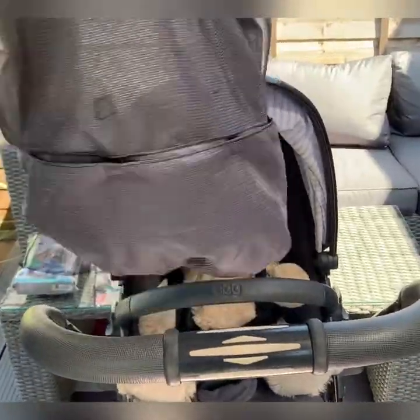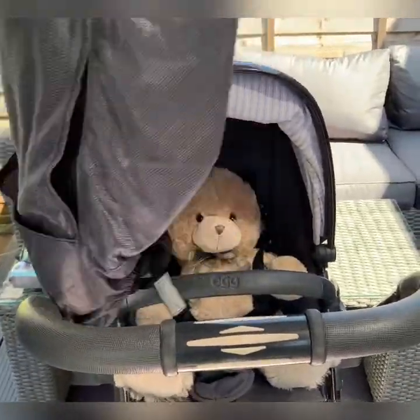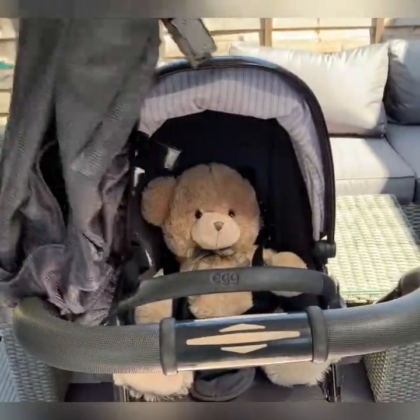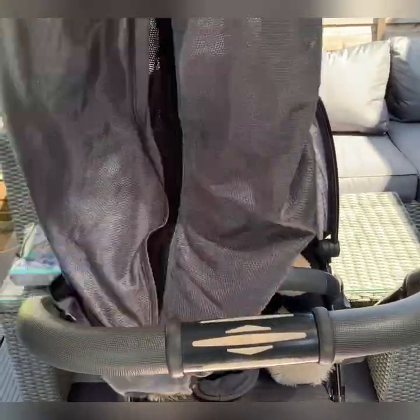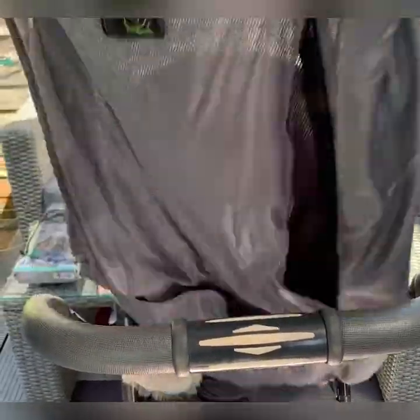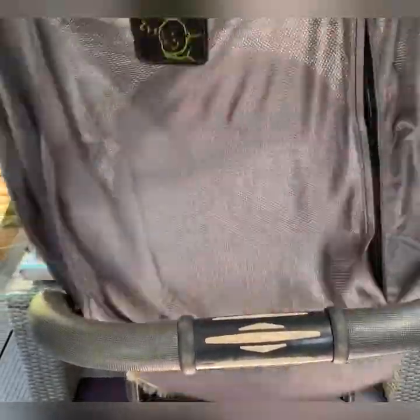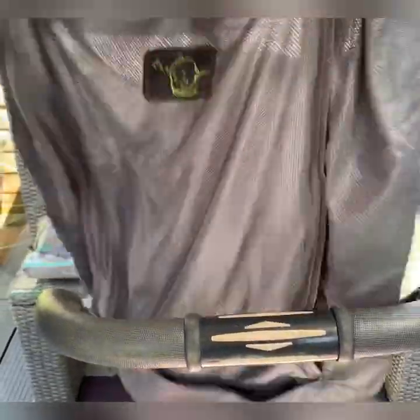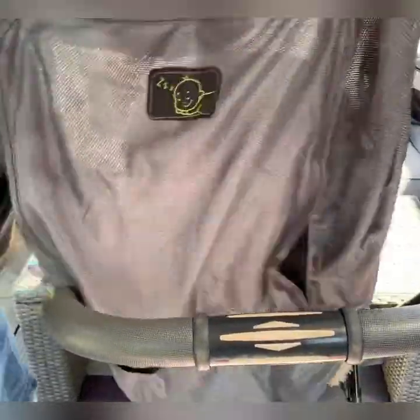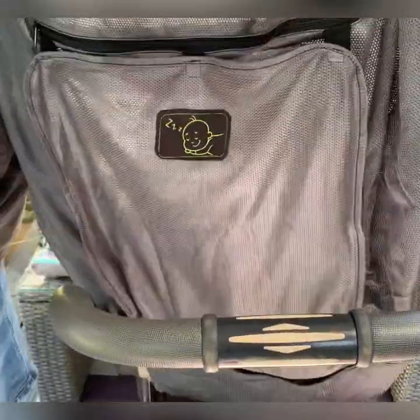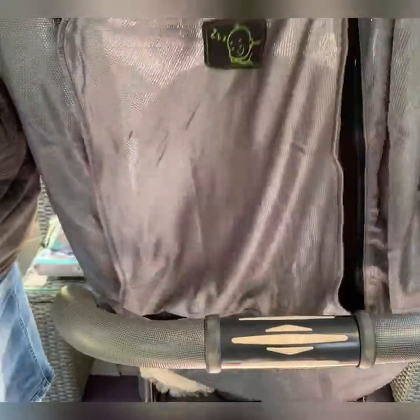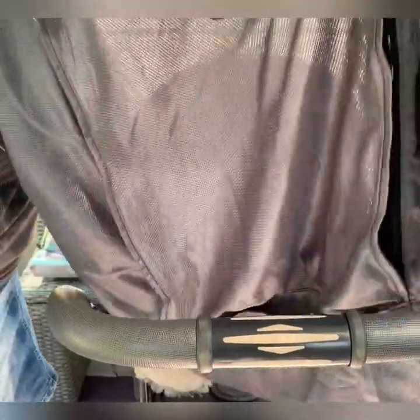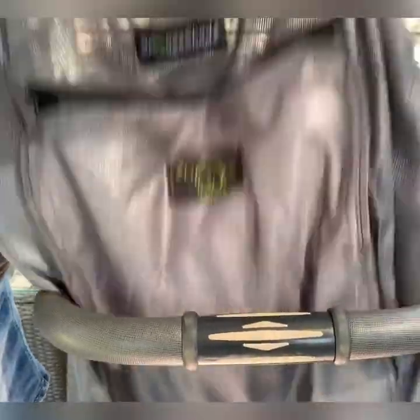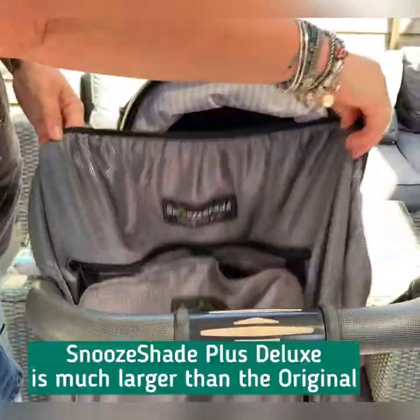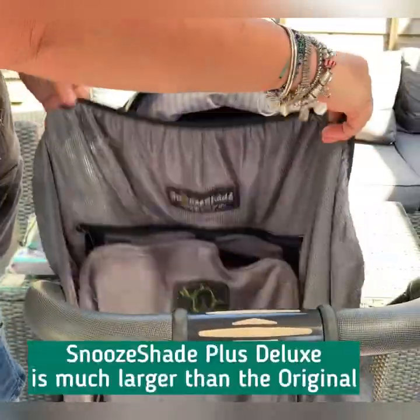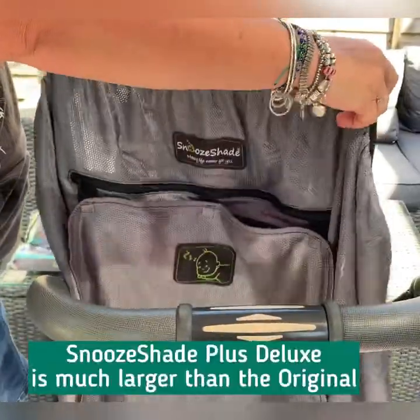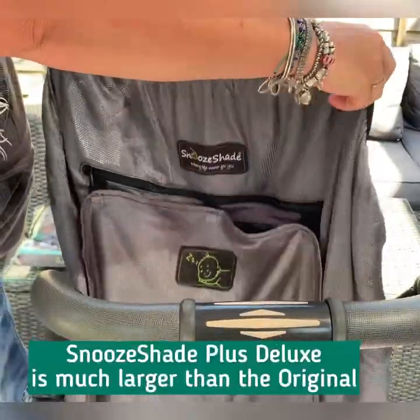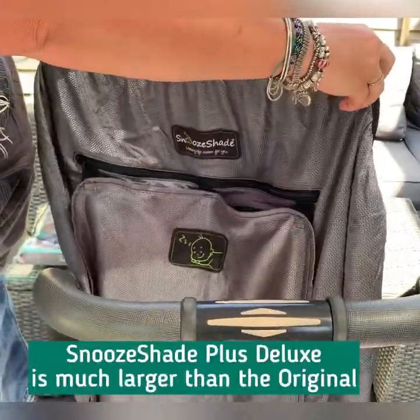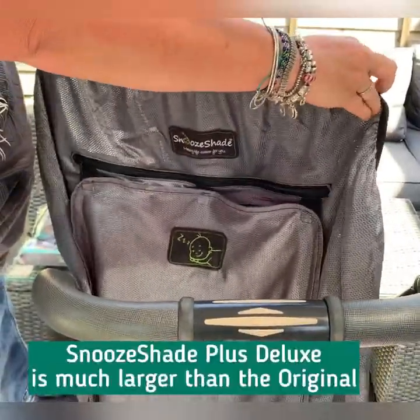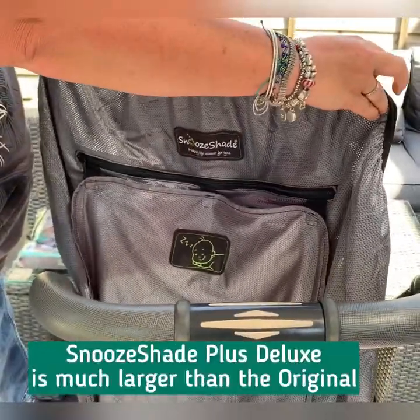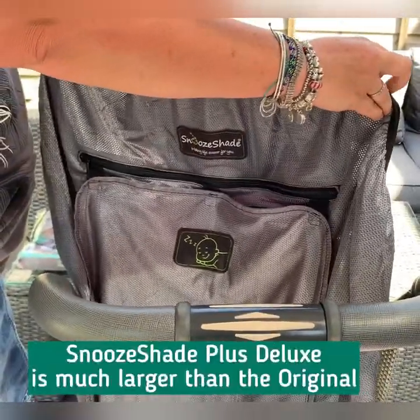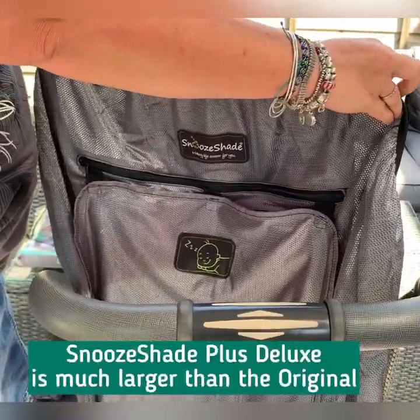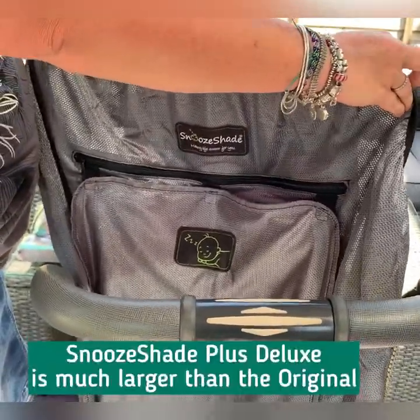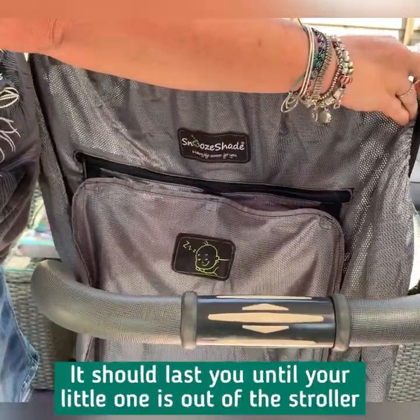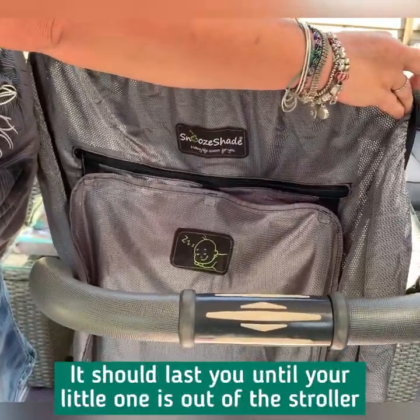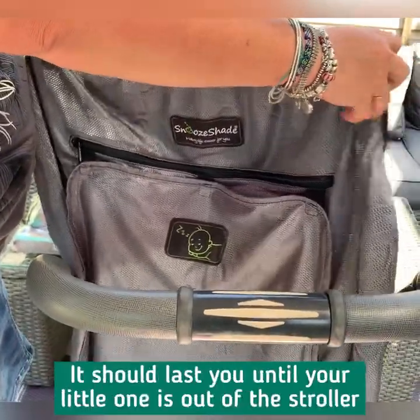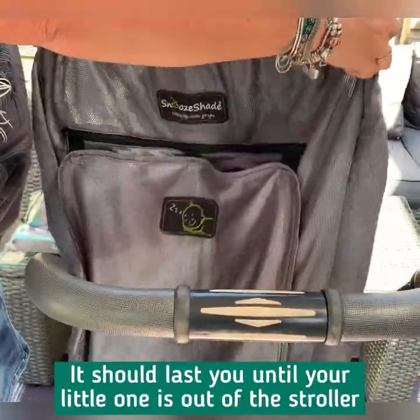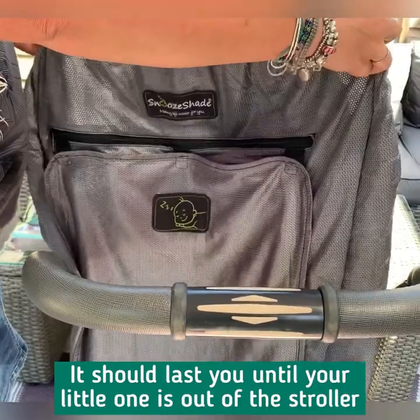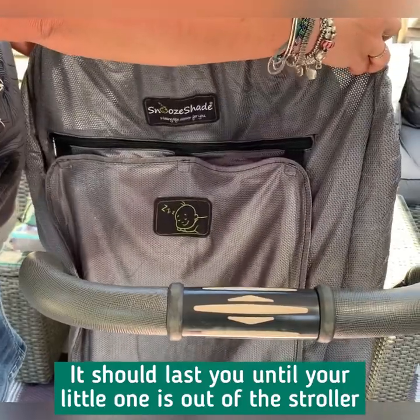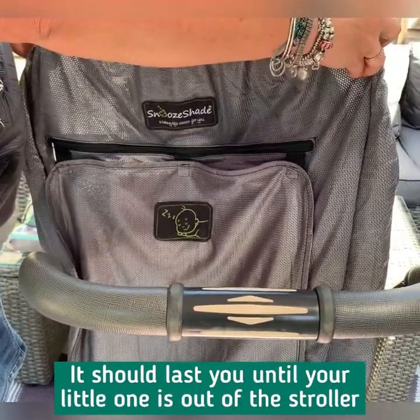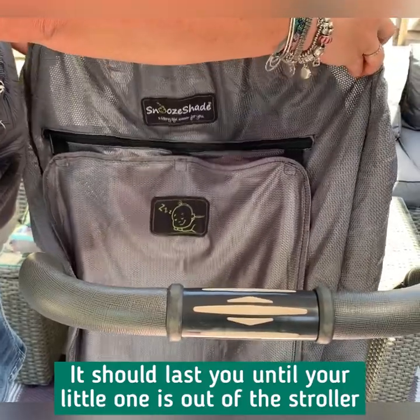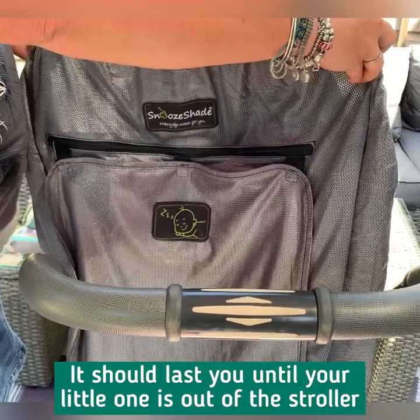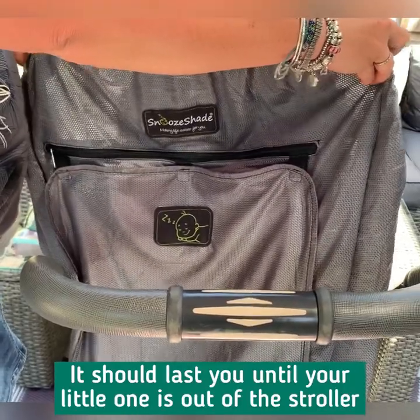As you can see, it's quite a lot larger than the original. This is because it's designed to take your baby until they're basically out of the pram or the pushchair. I used this with my daughter until she was about five.